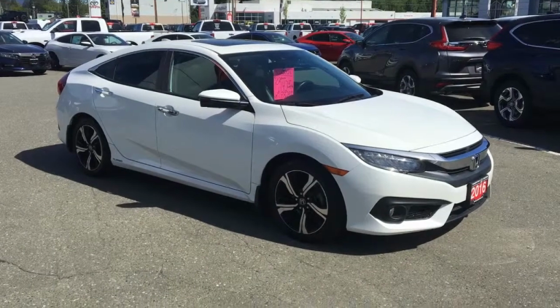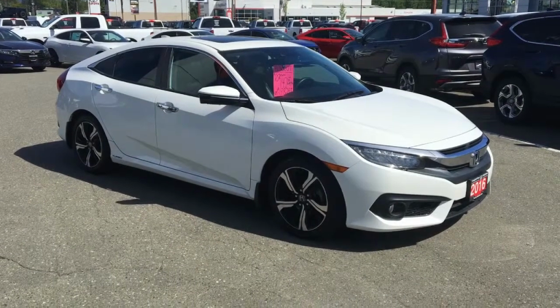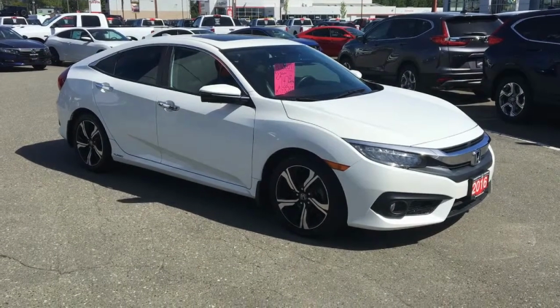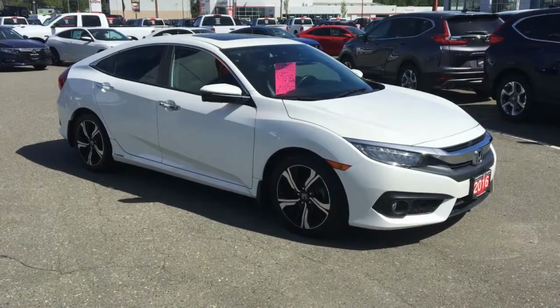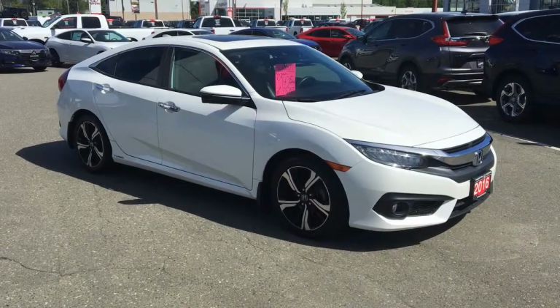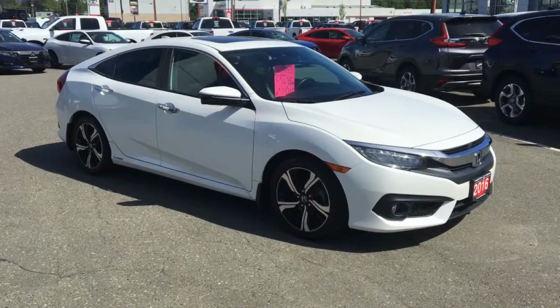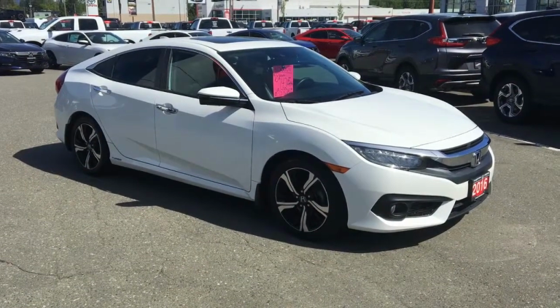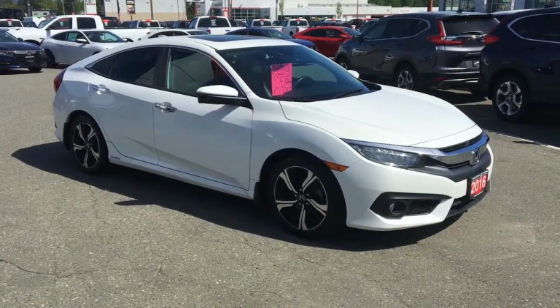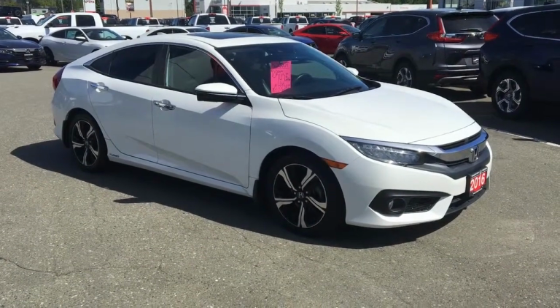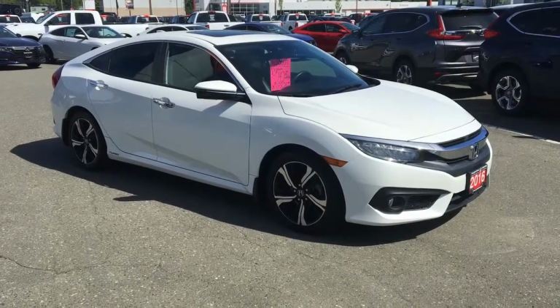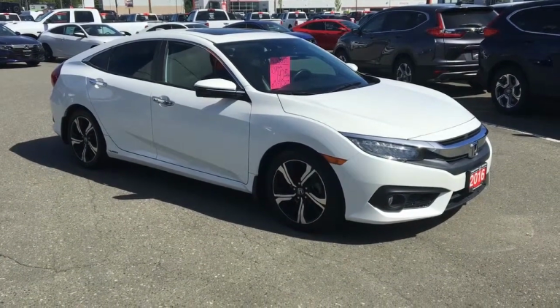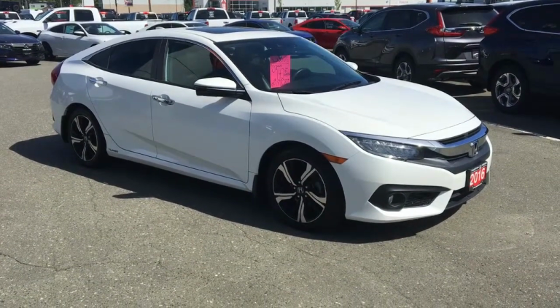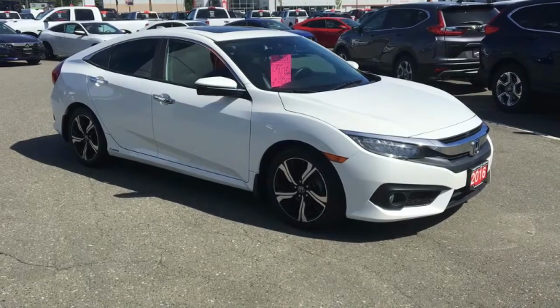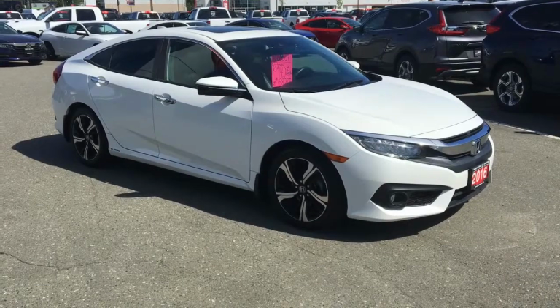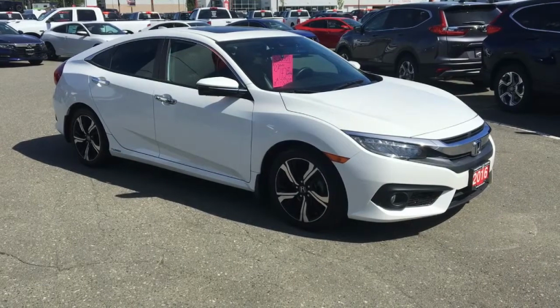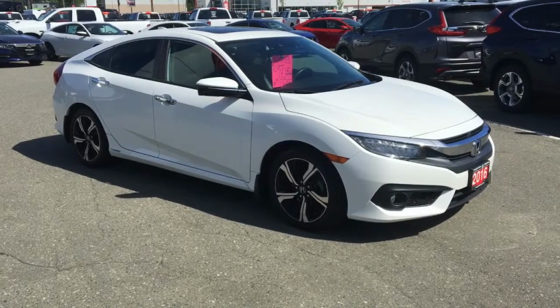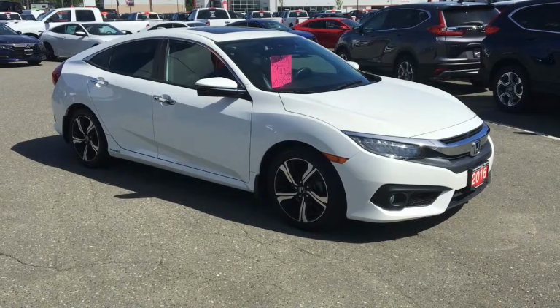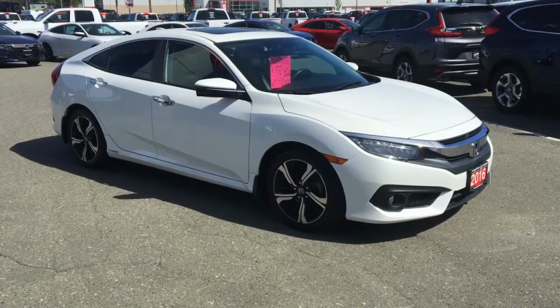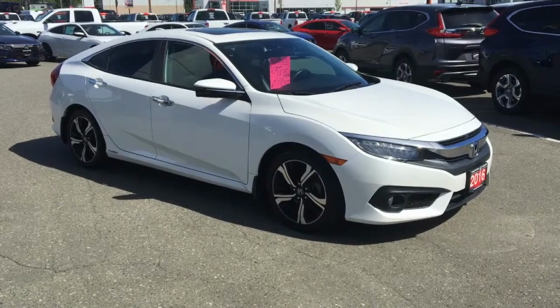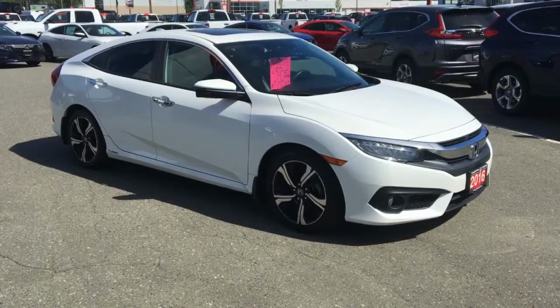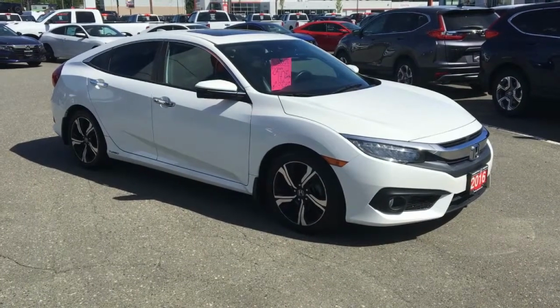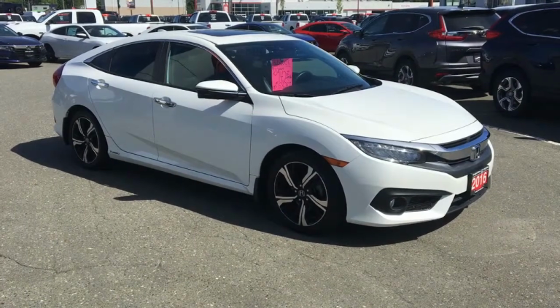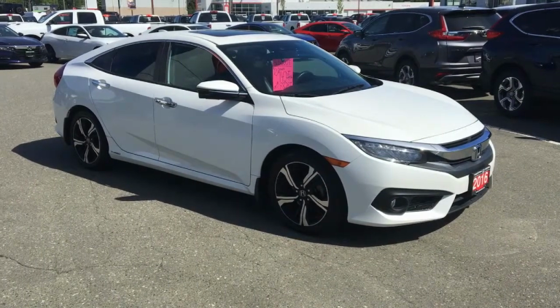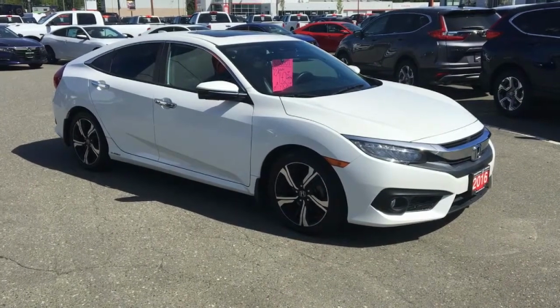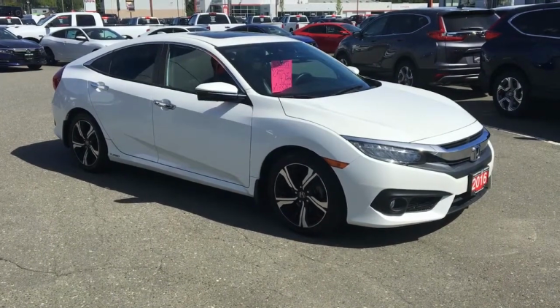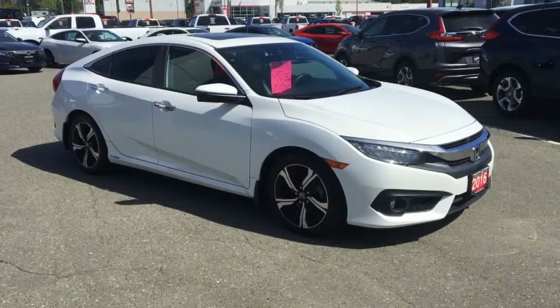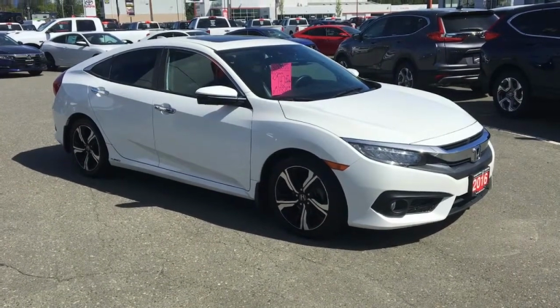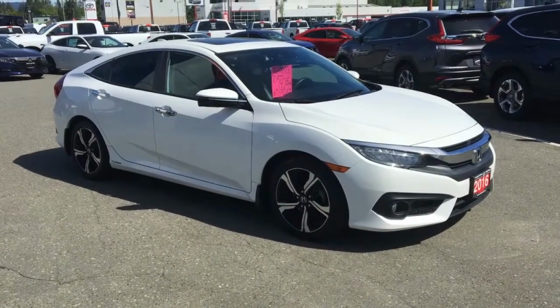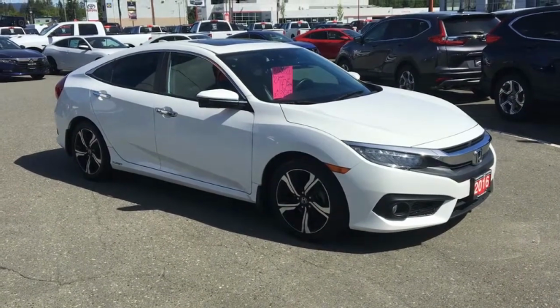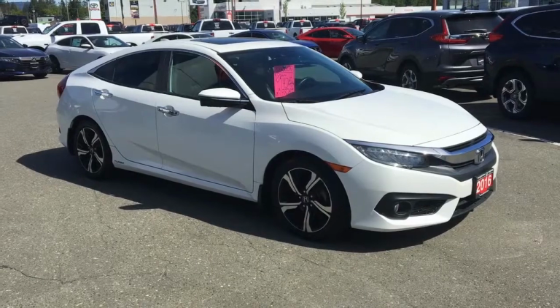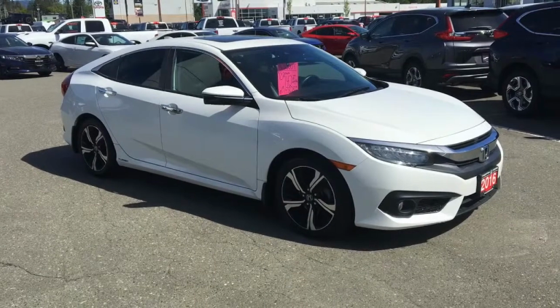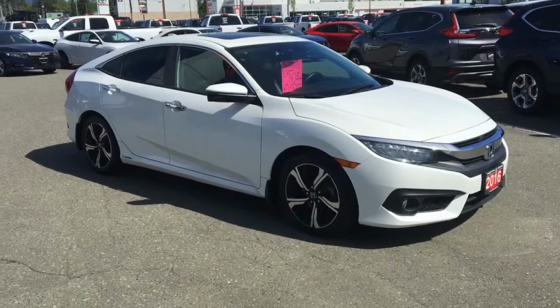Hey Ashley, it's Brandon here with Camelover Honda. As promised, I wanted to put a video together for you real quick on your potentially new 2016 Honda Civic Touring. So much to talk about — let's take a look.